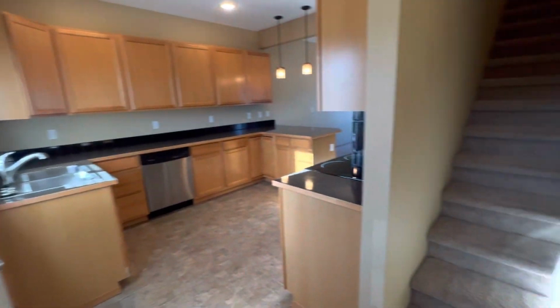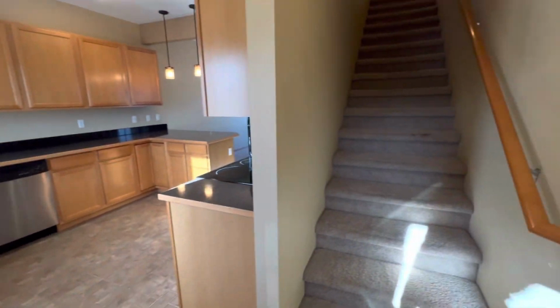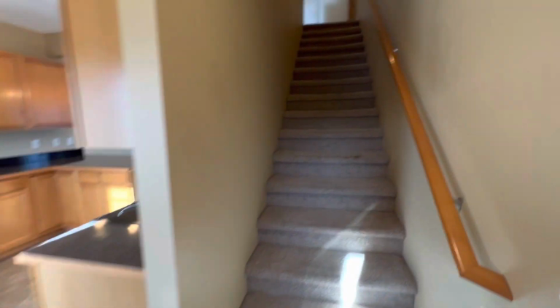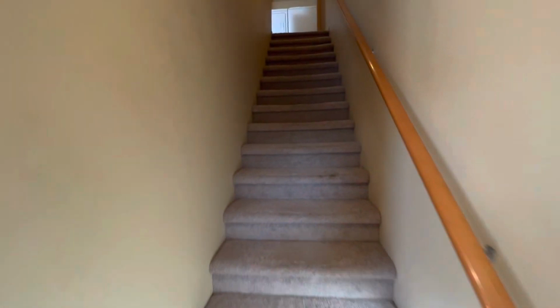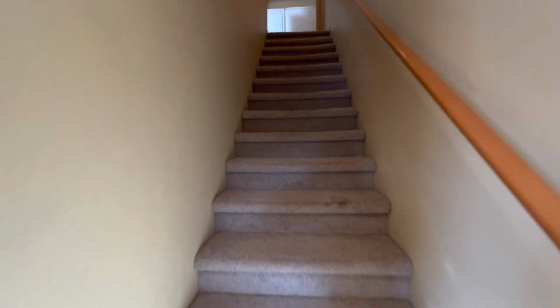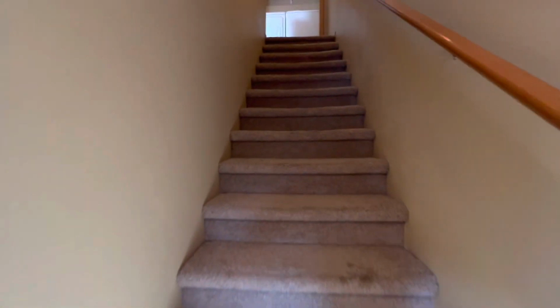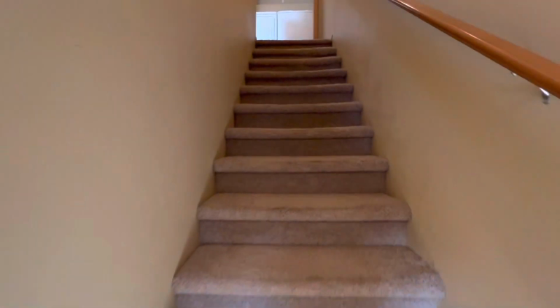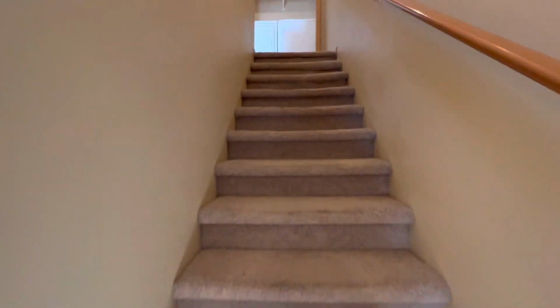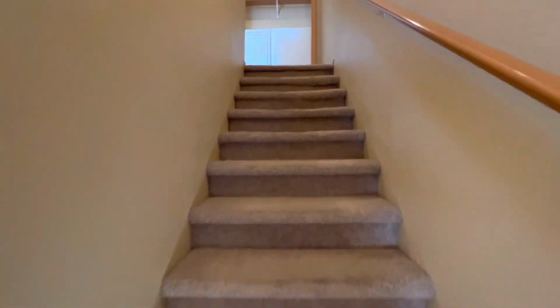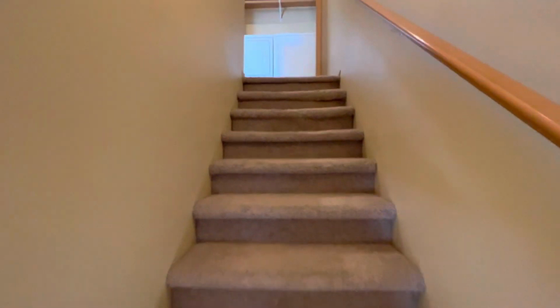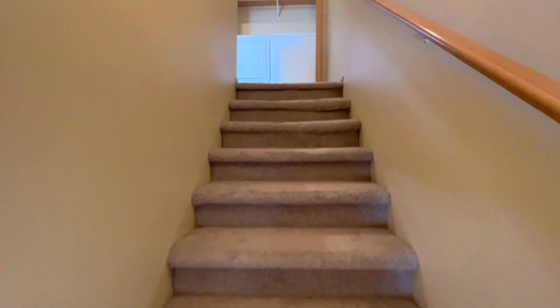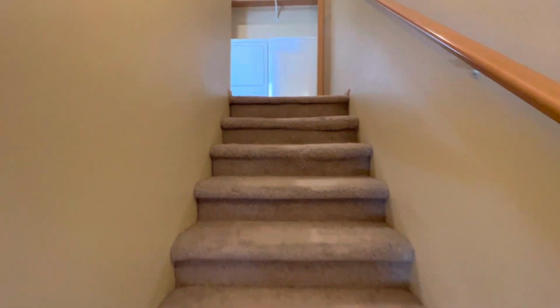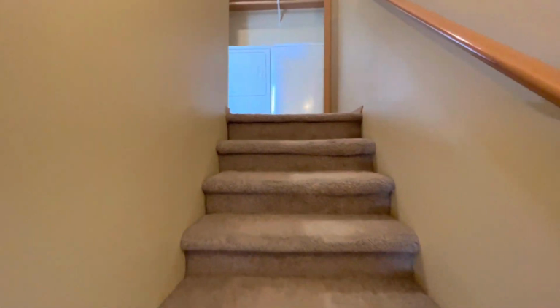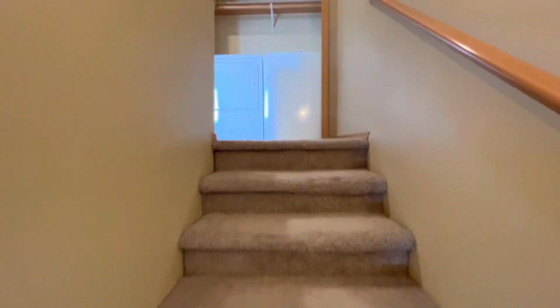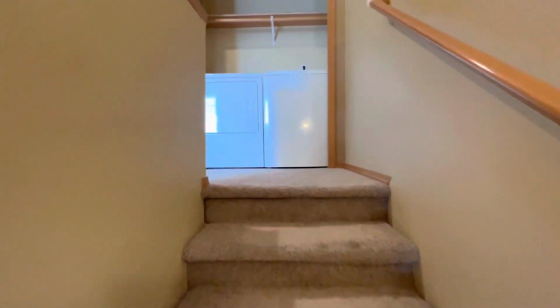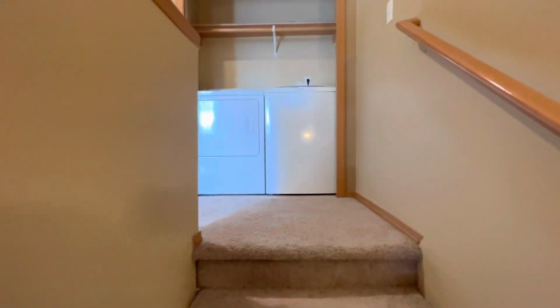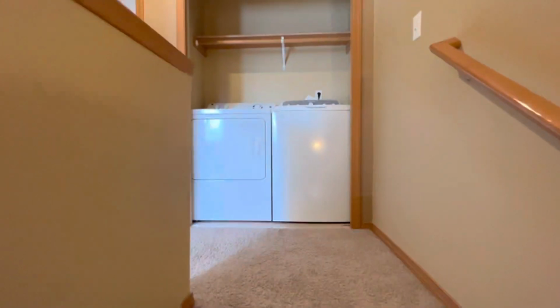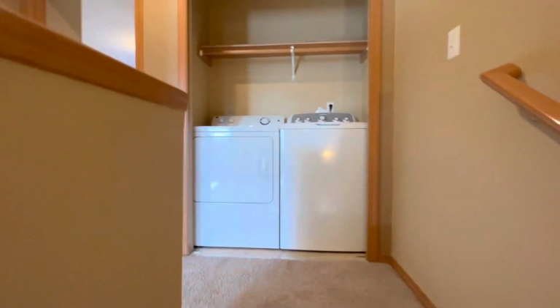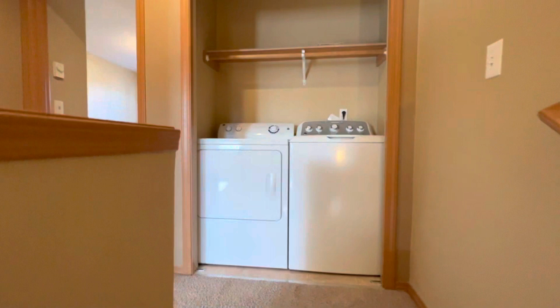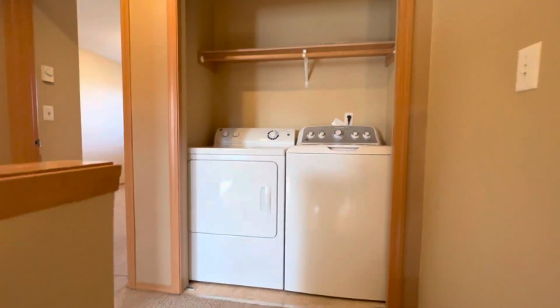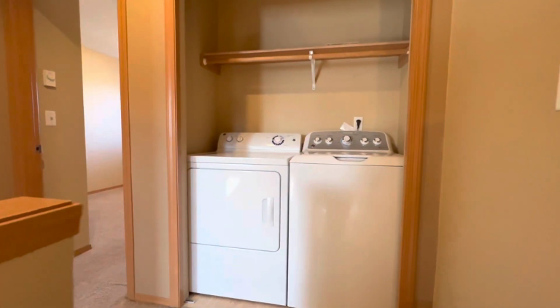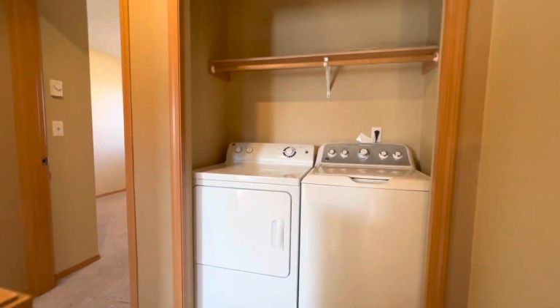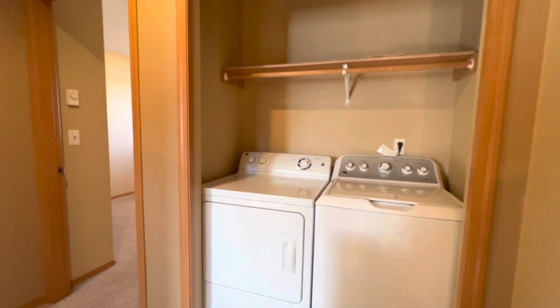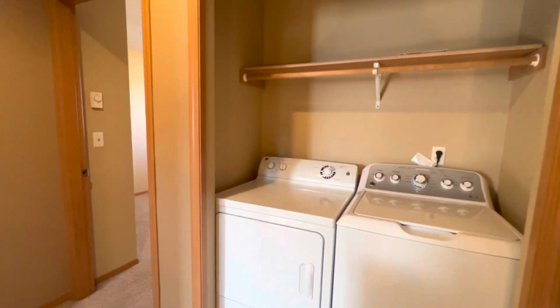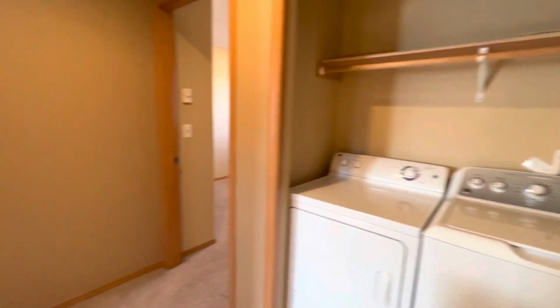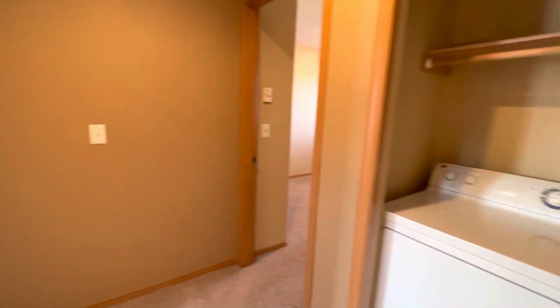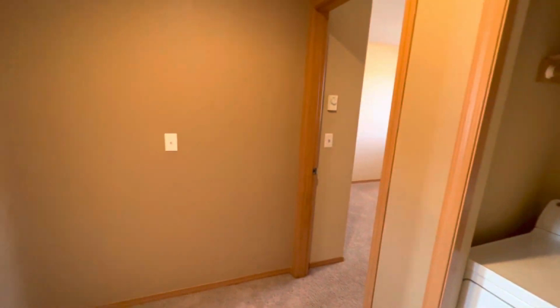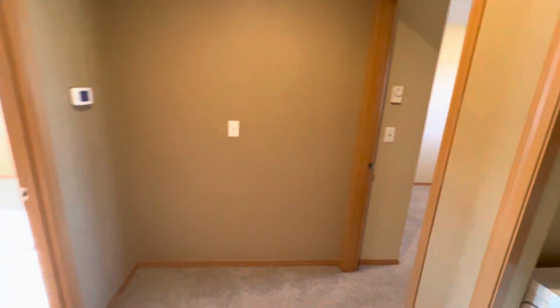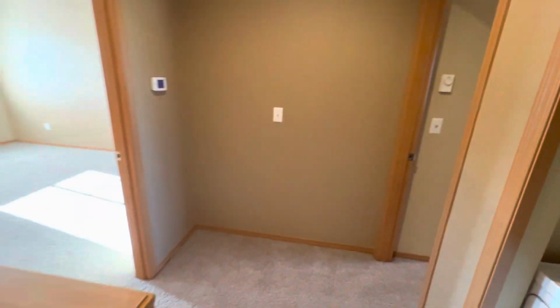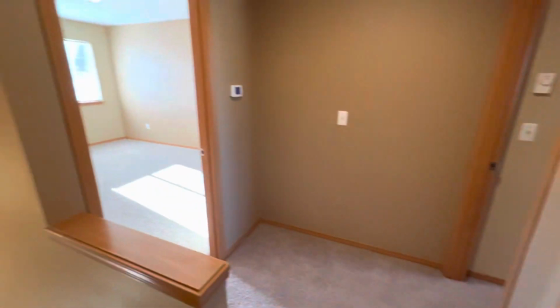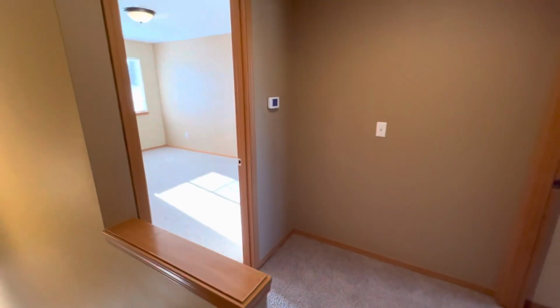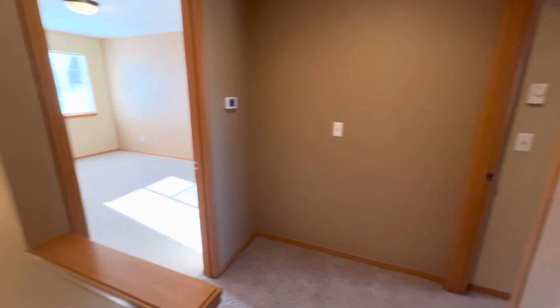Then we will head up the stairs to see the bedrooms. Right at the top of the stairs we have a closet with the washer and dryer included. There's a landing and two bedrooms.